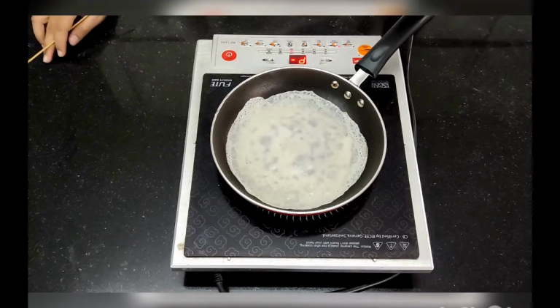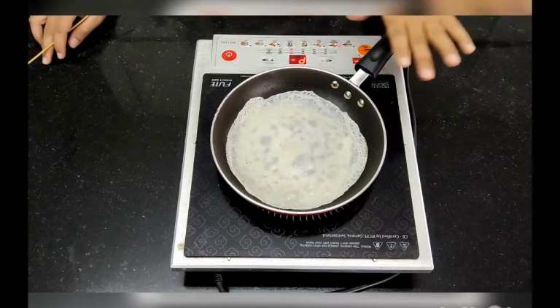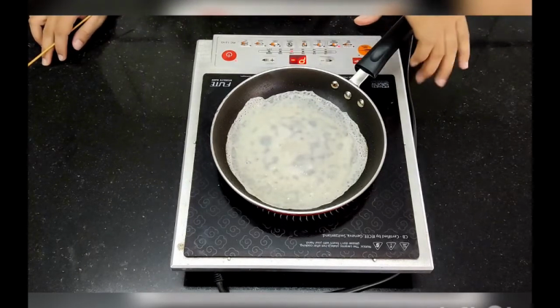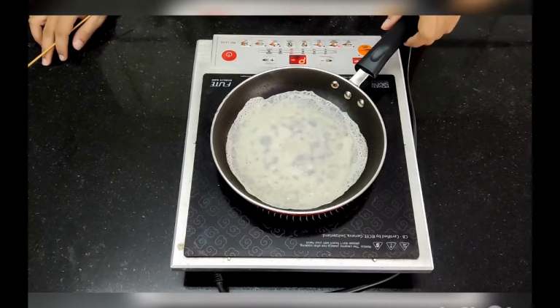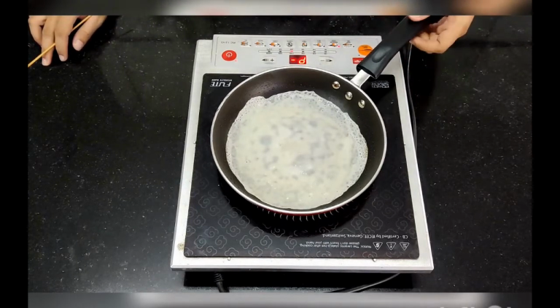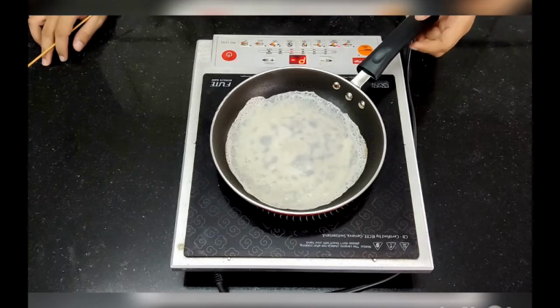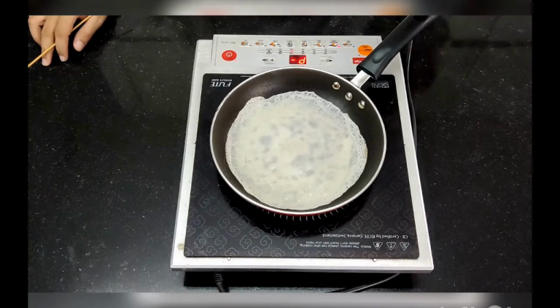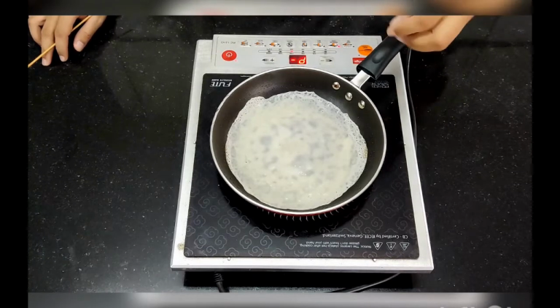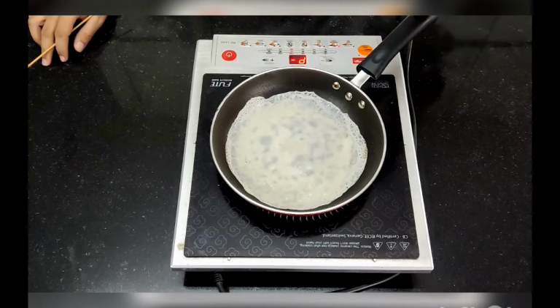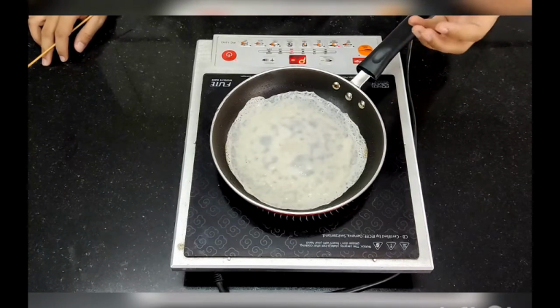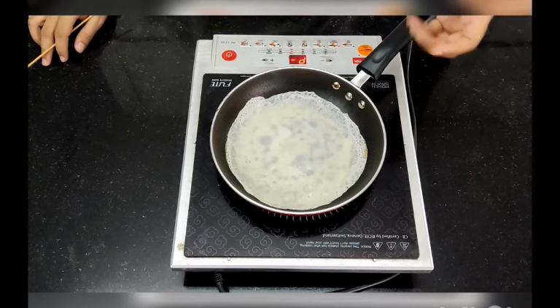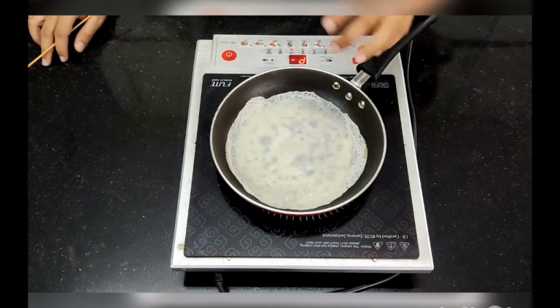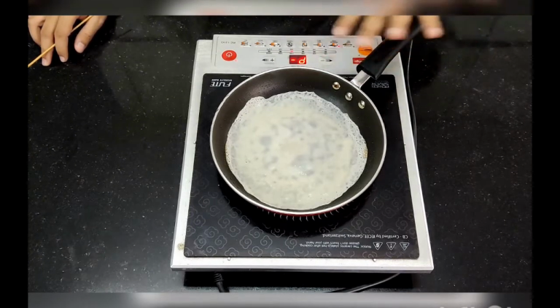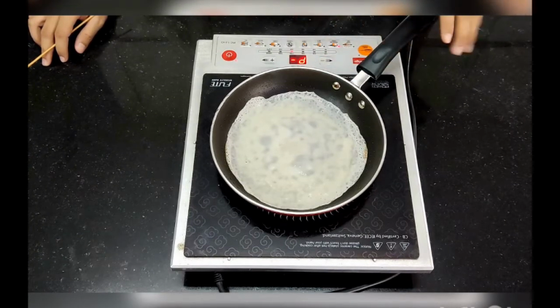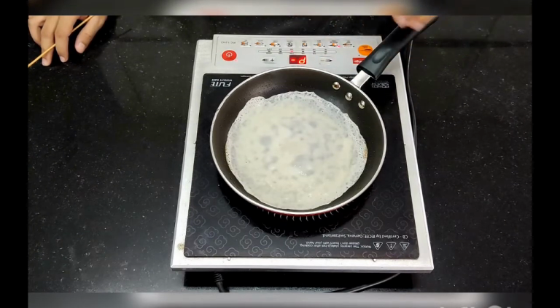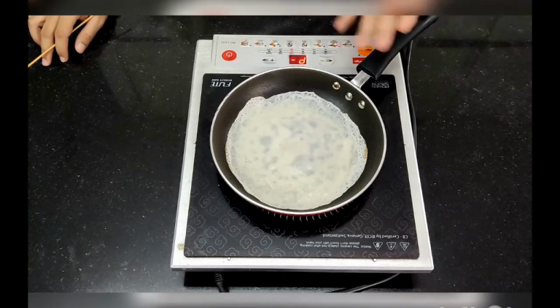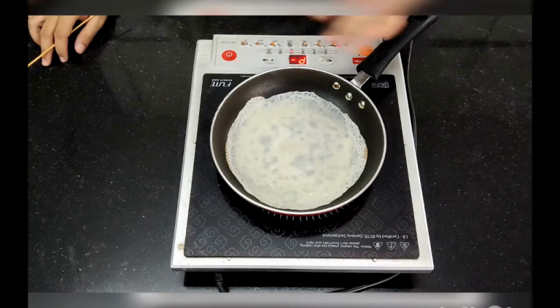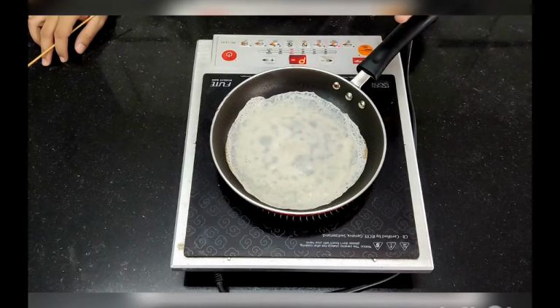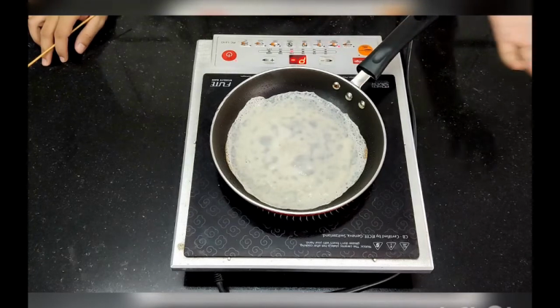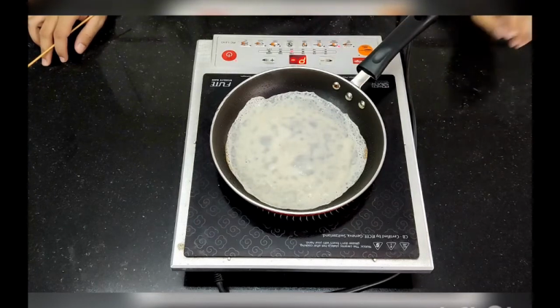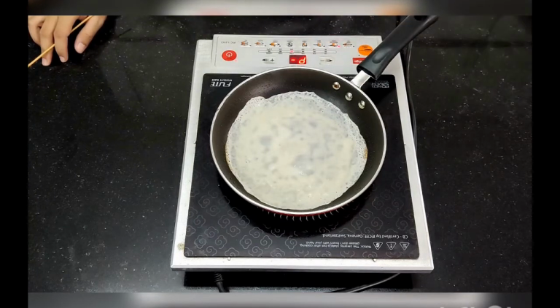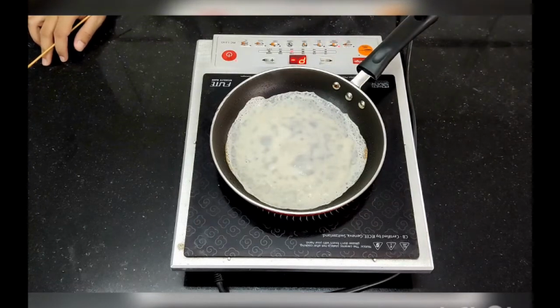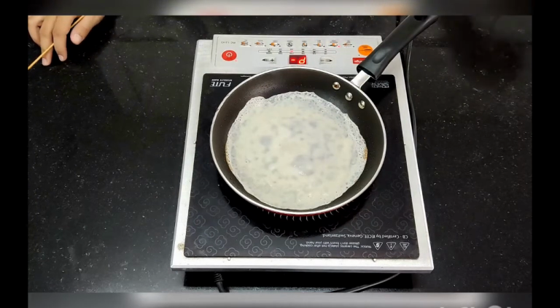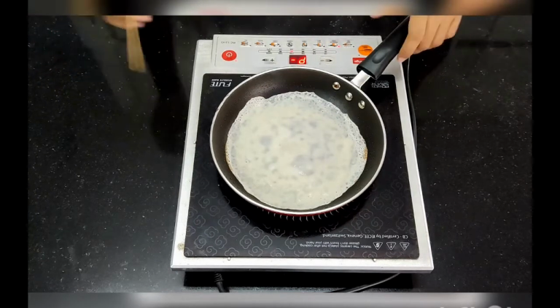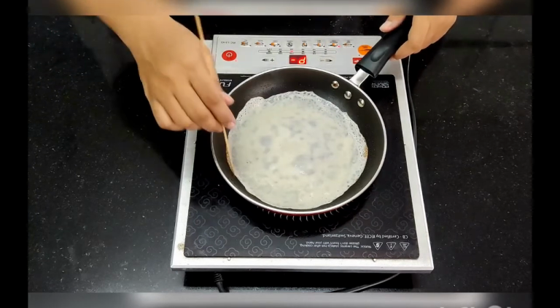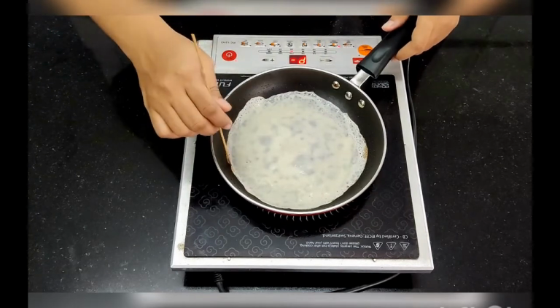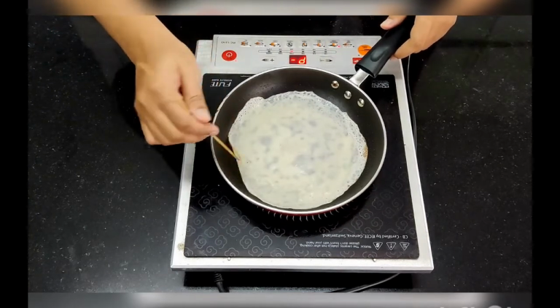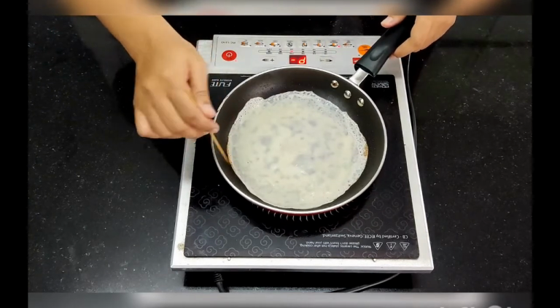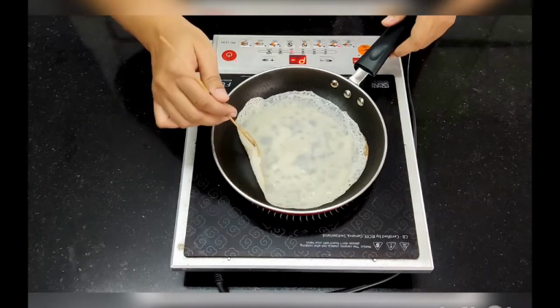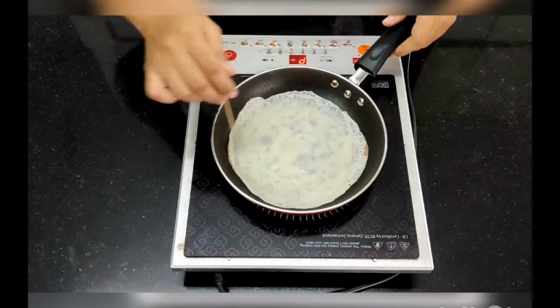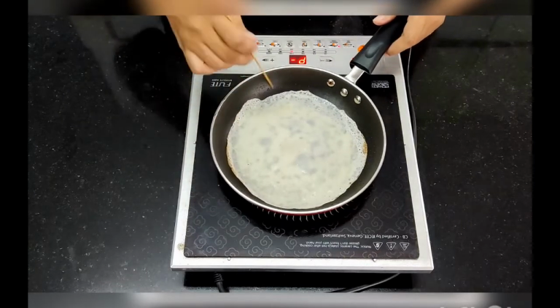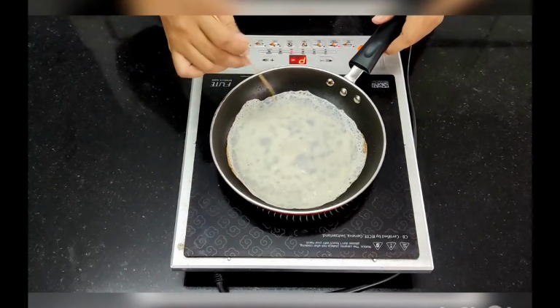Once it is cooked, it will leave the sides and become brown on the sides — that means it is almost done. You do not need to flip the pancake fully; you need to flip it from one side. This is an eggless pancake, so the color will not be that brown. The brown color you get in a regular pancake comes from the egg and a good amount of sugar. You can see it becoming nice and brown from the sides.